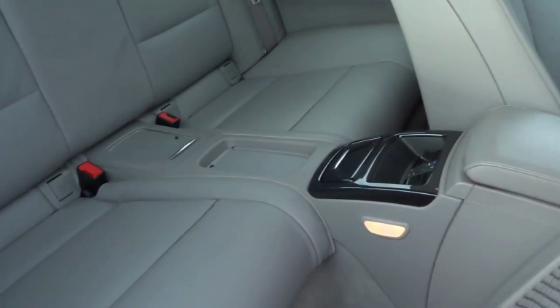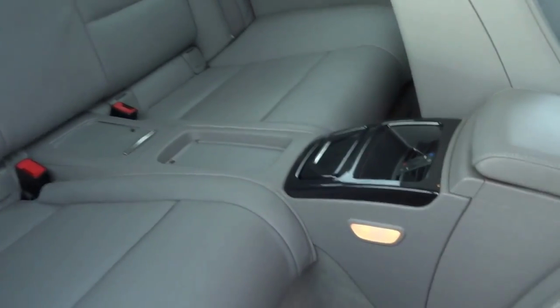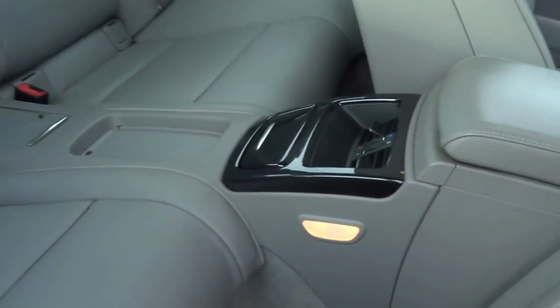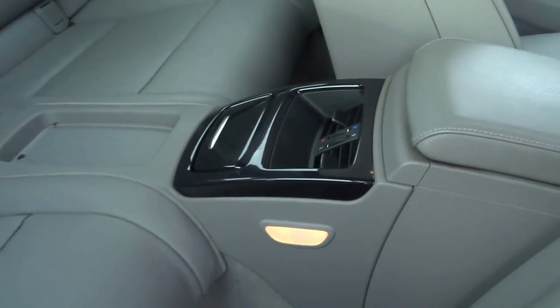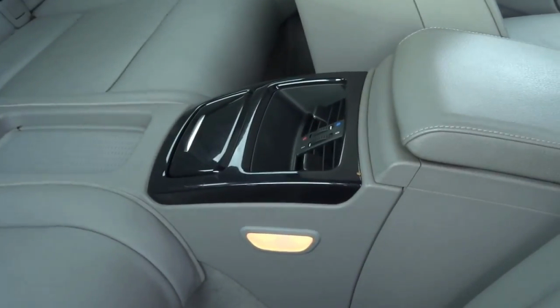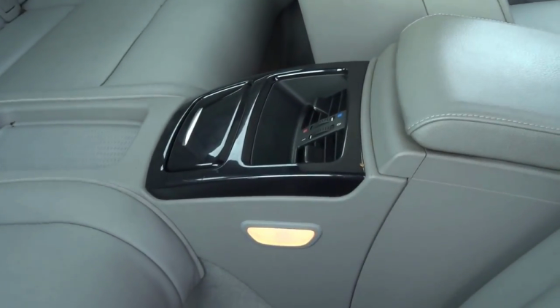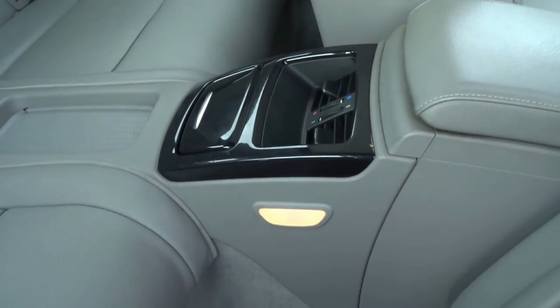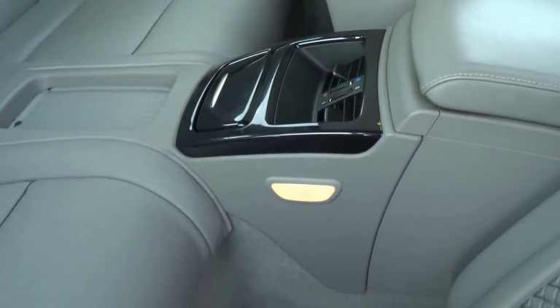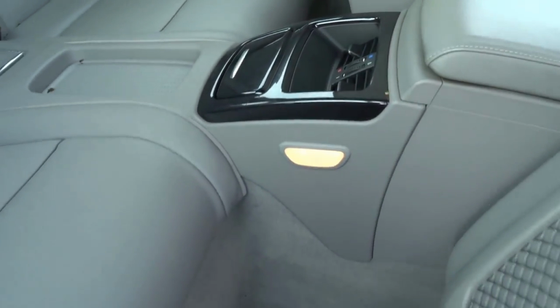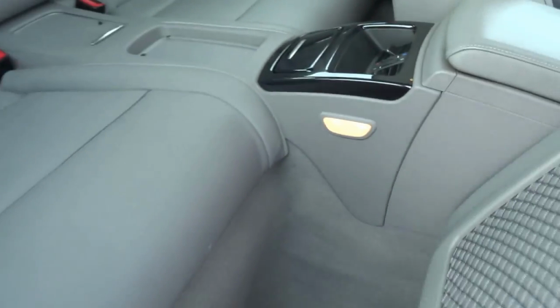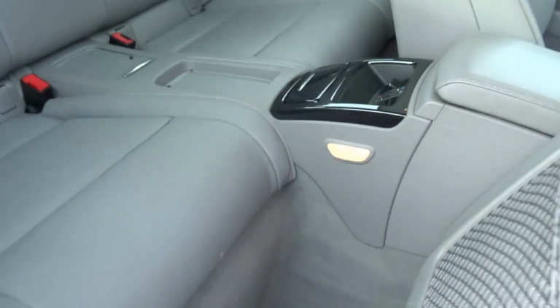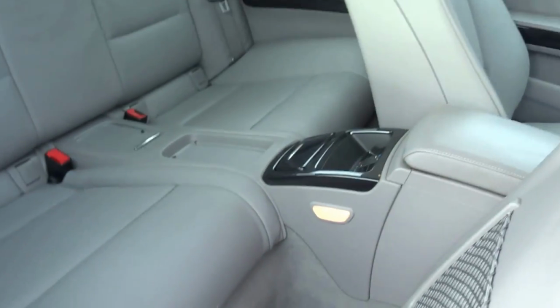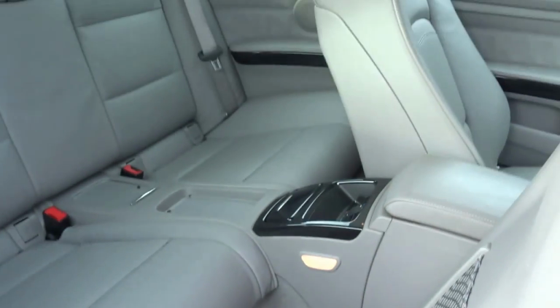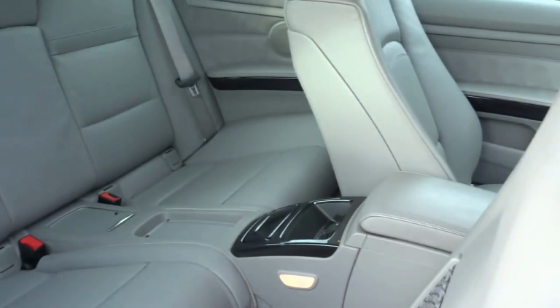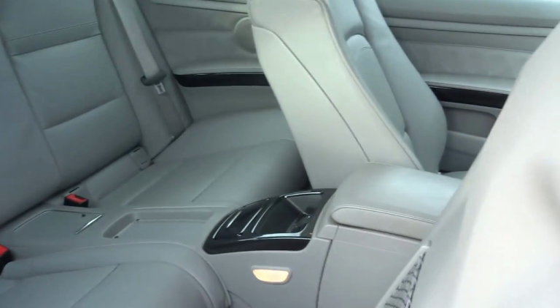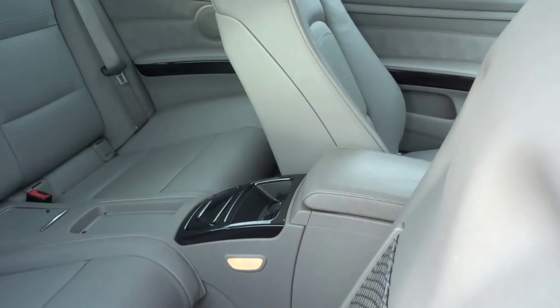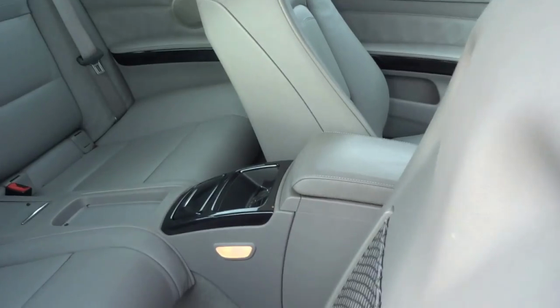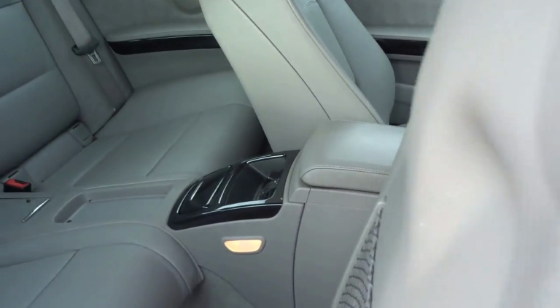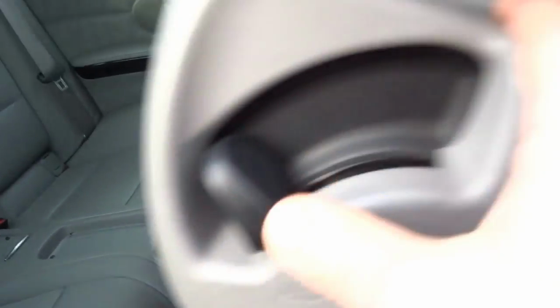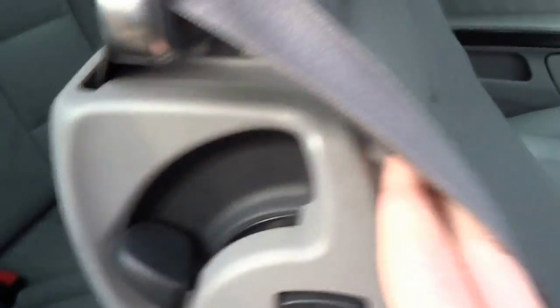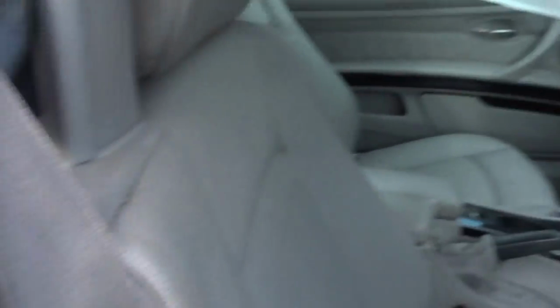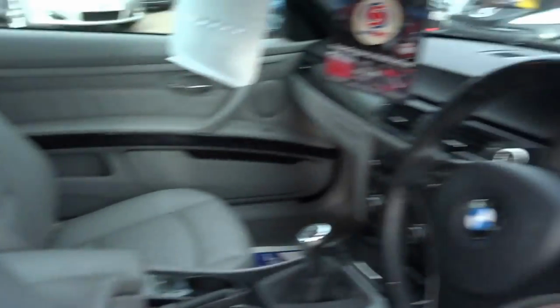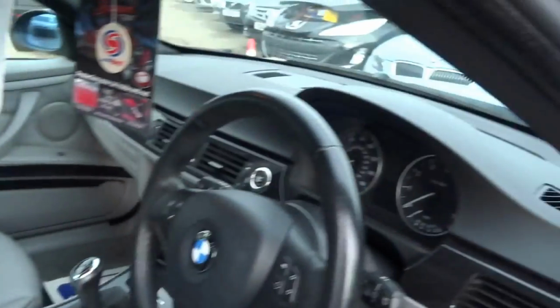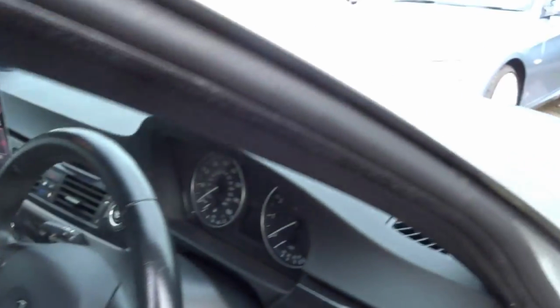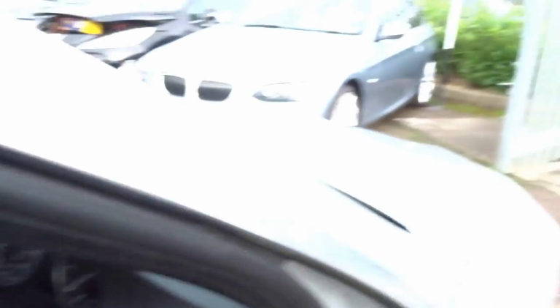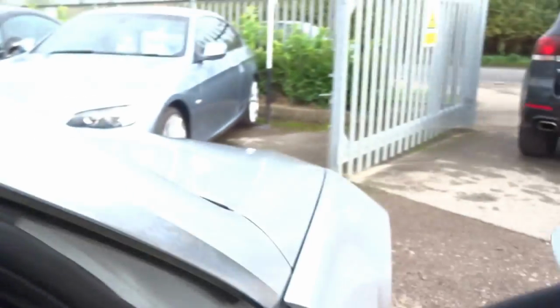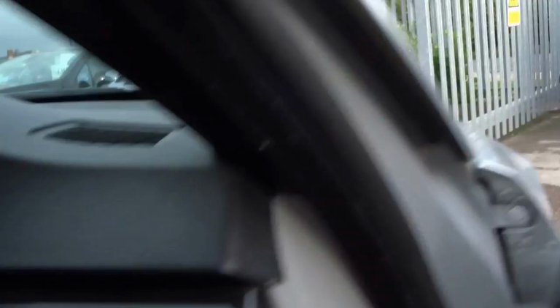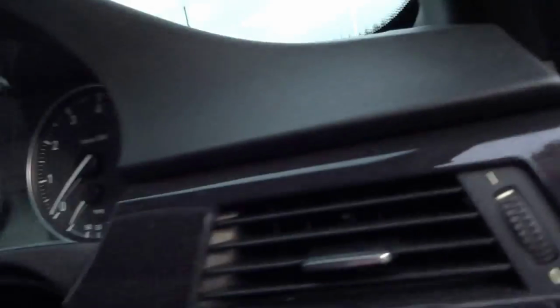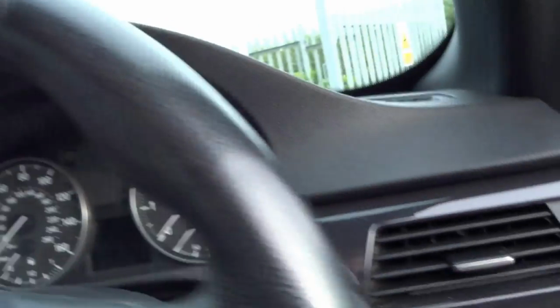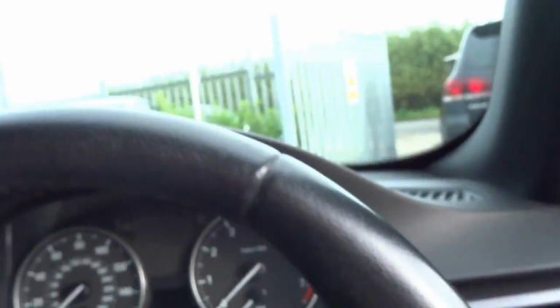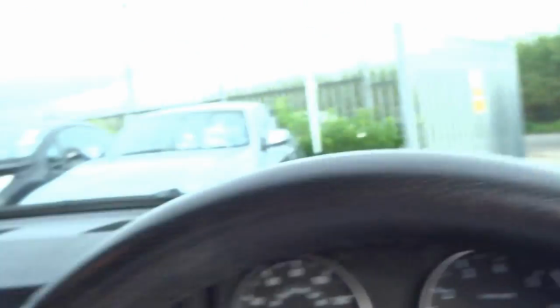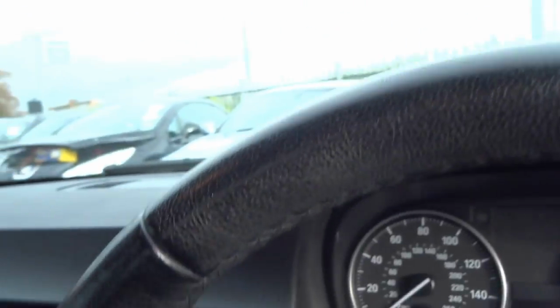There's ventilation for the rear passengers, cubby holes, and a ski hatch. Let's get in and start the engine.